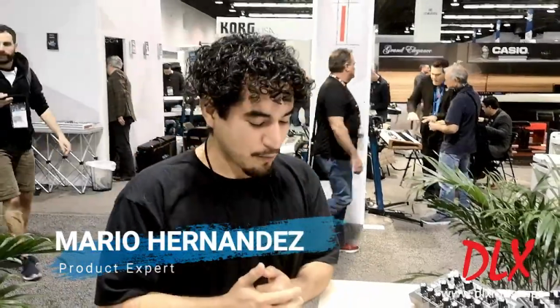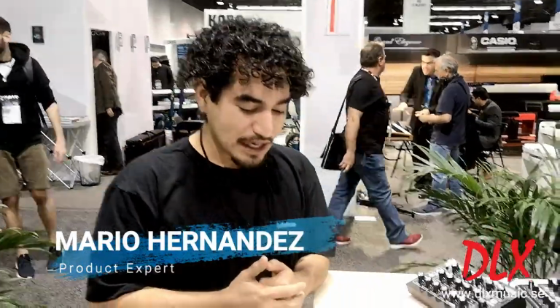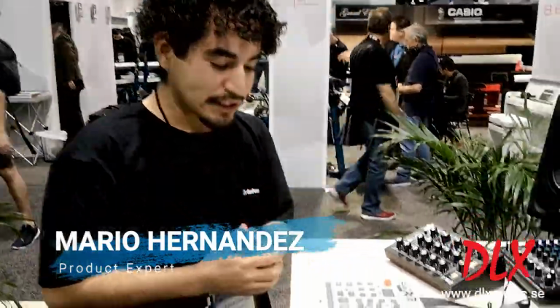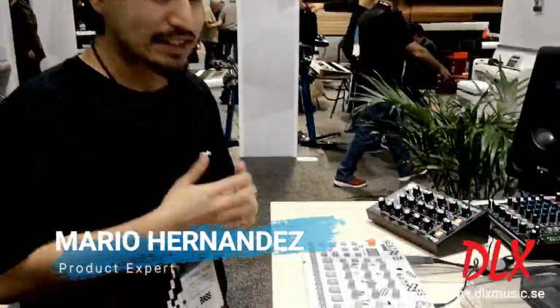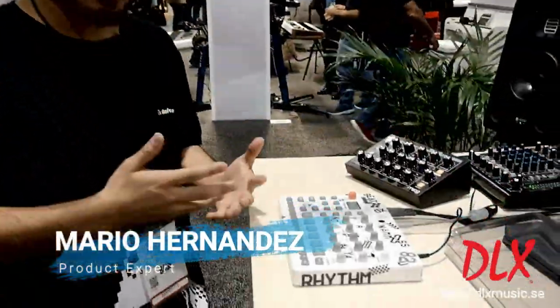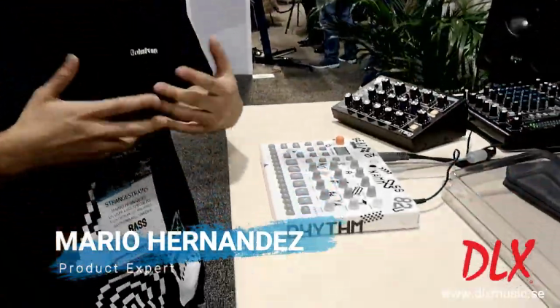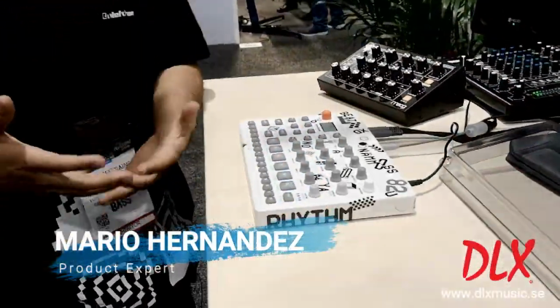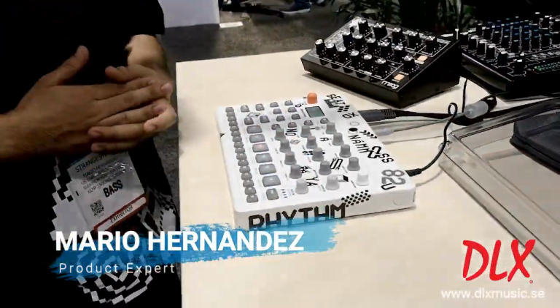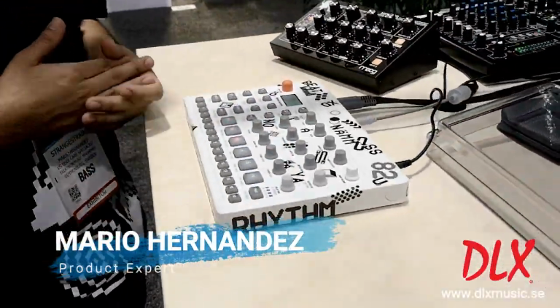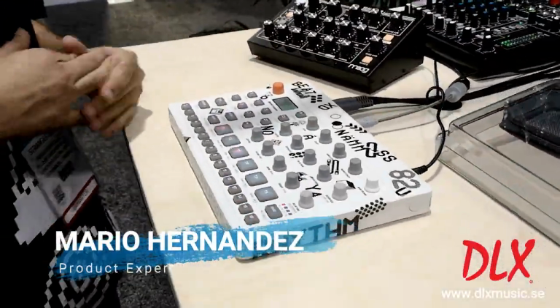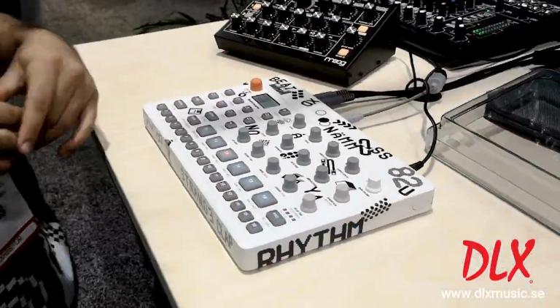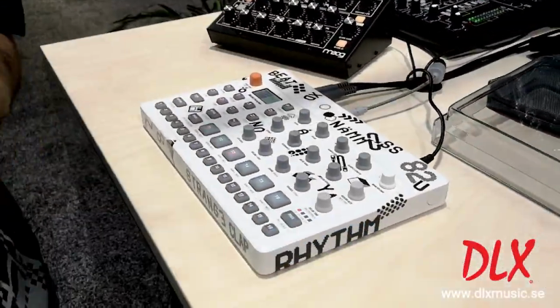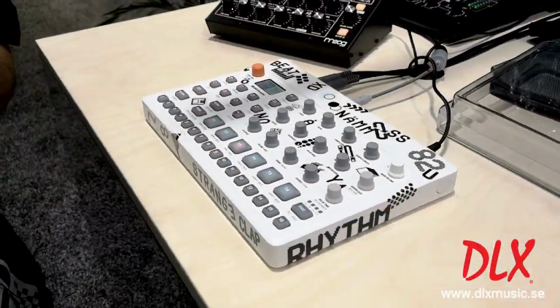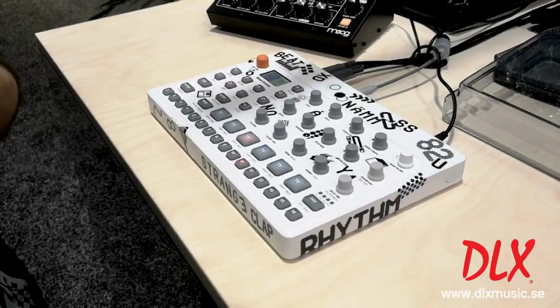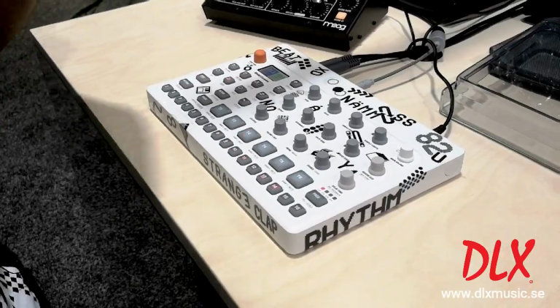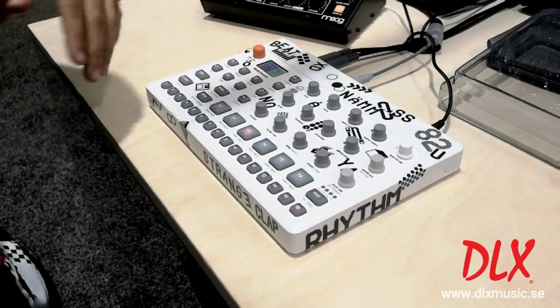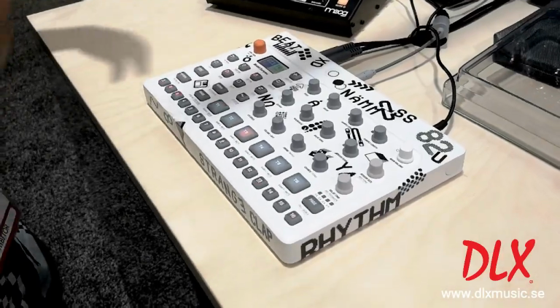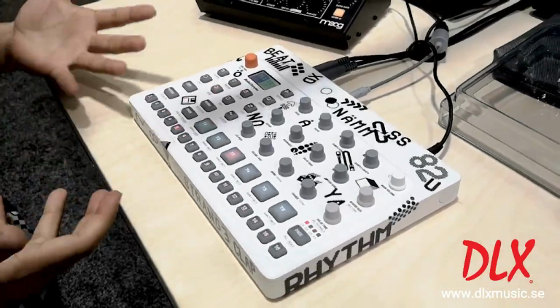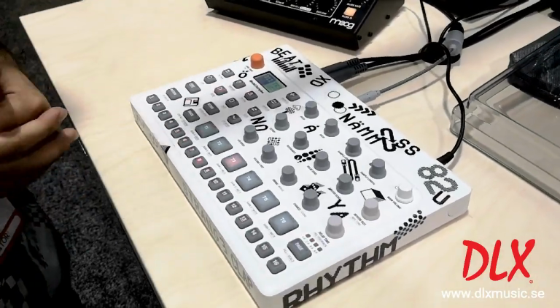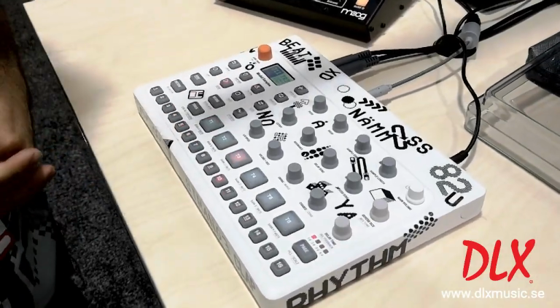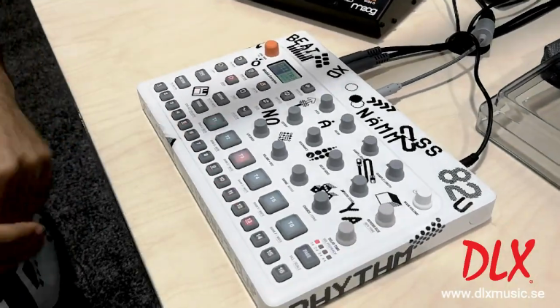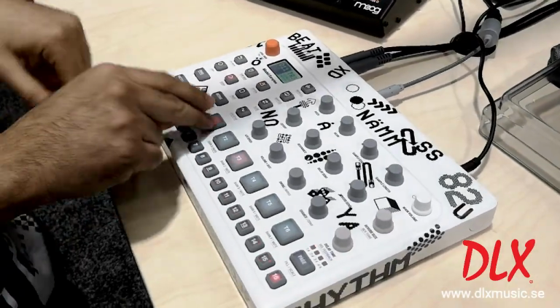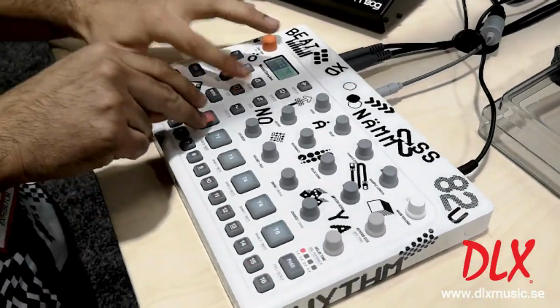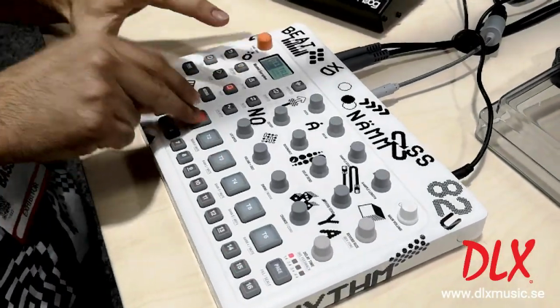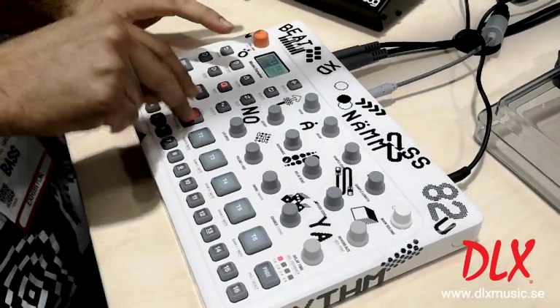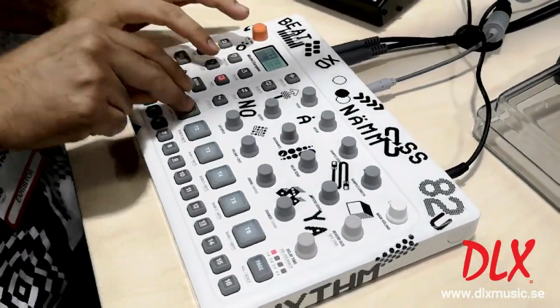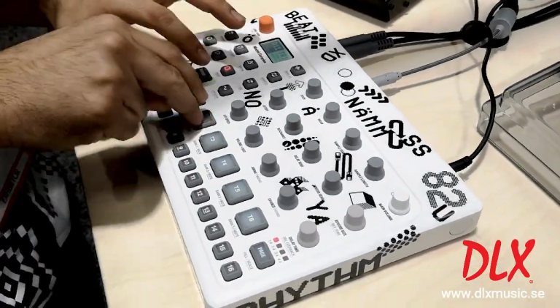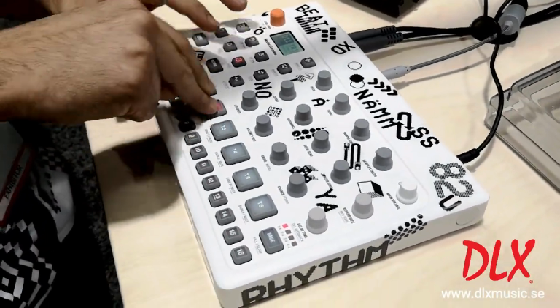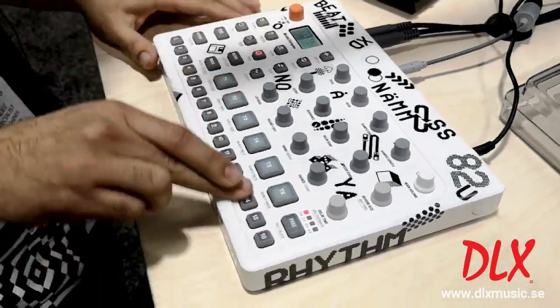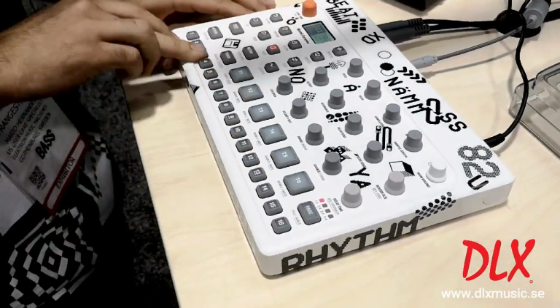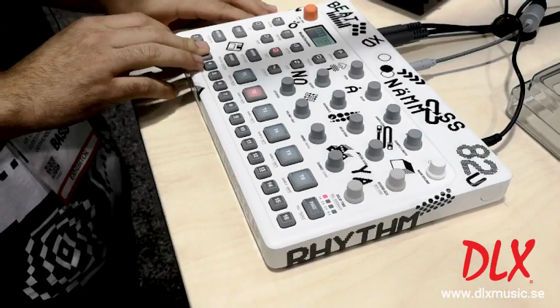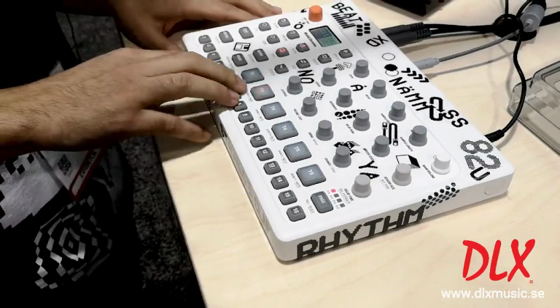The Model:Samples is a six-track sample-based groove box that also sequences samples and MIDI. You have velocity sensitive pads and then a chromatic mode at the bottom.